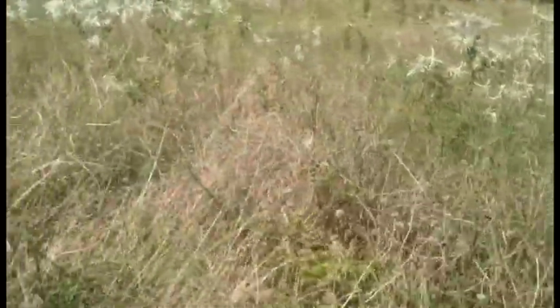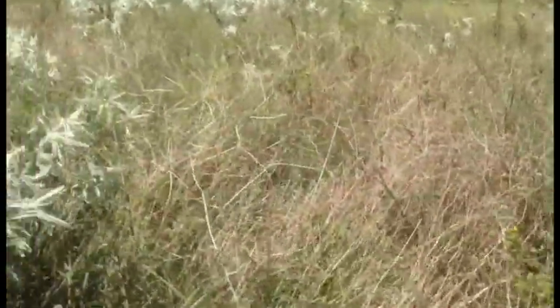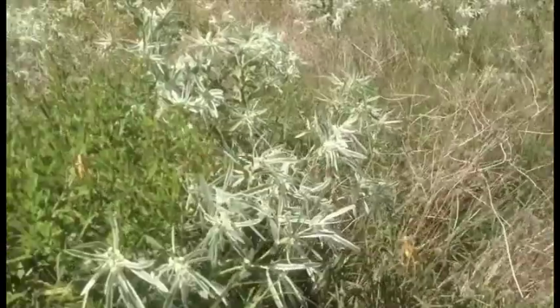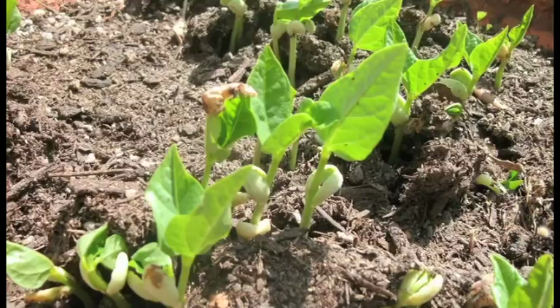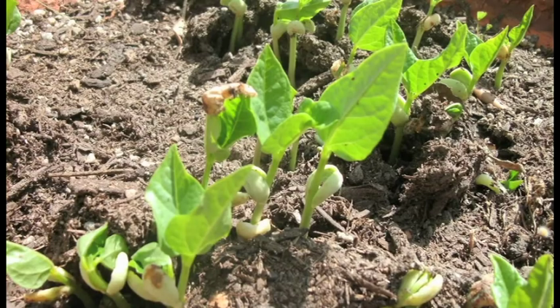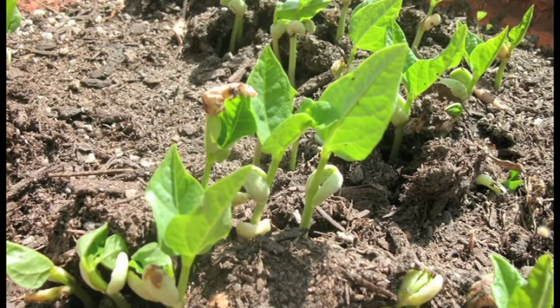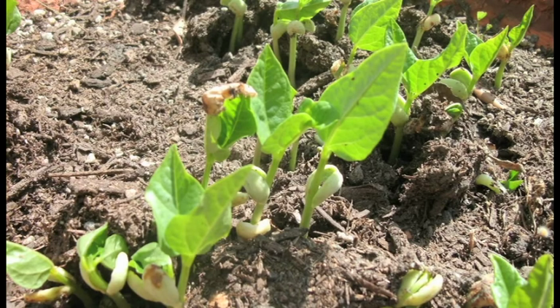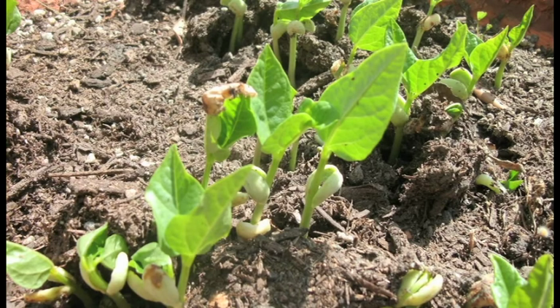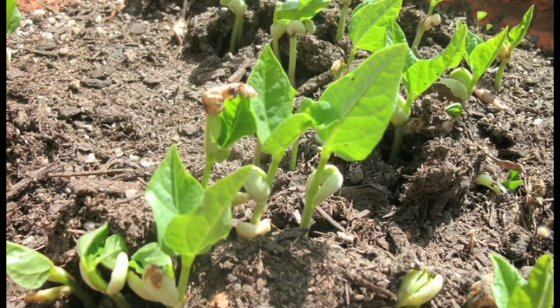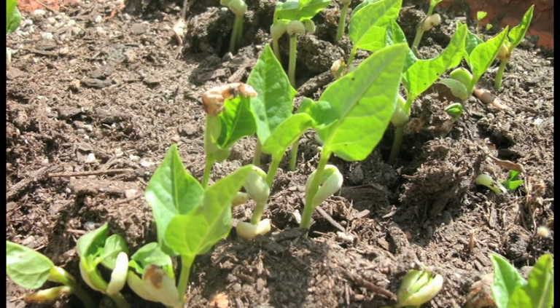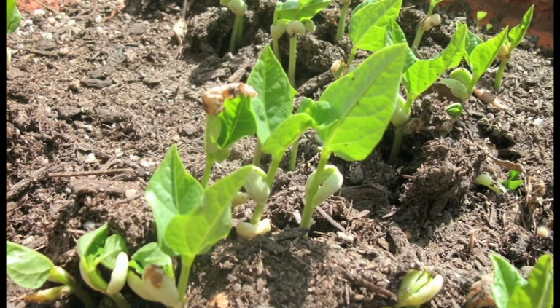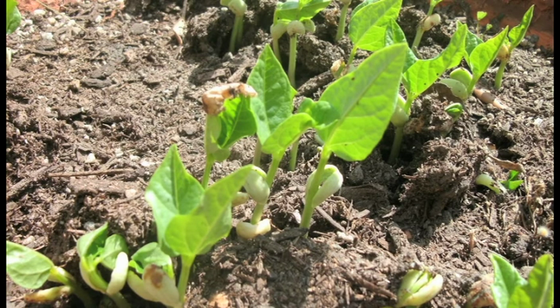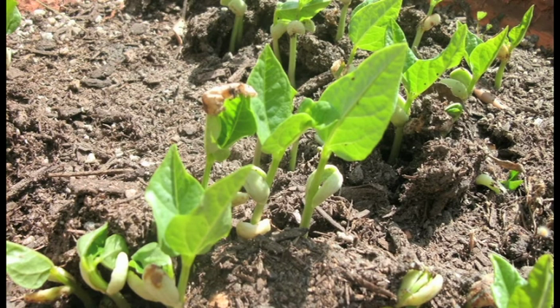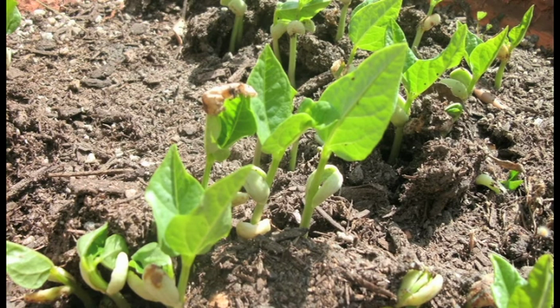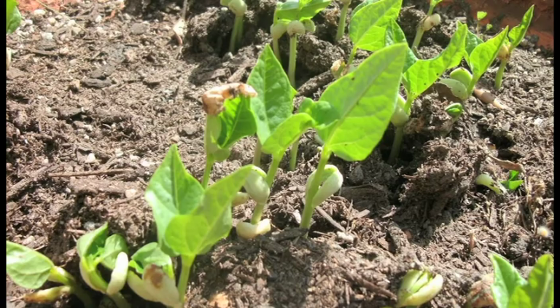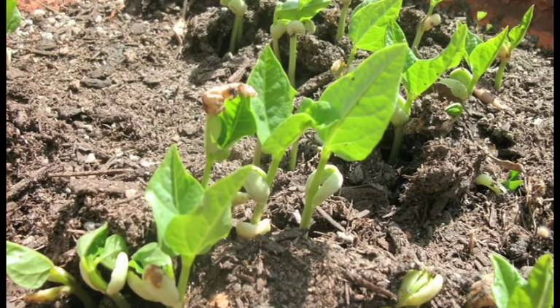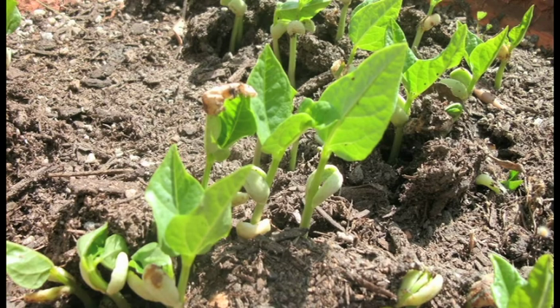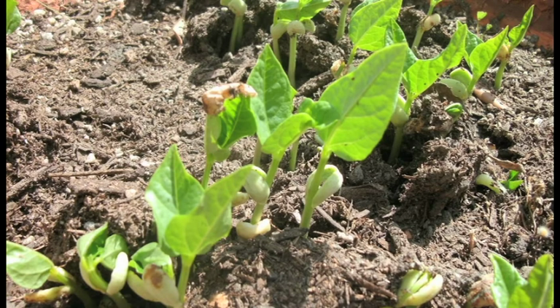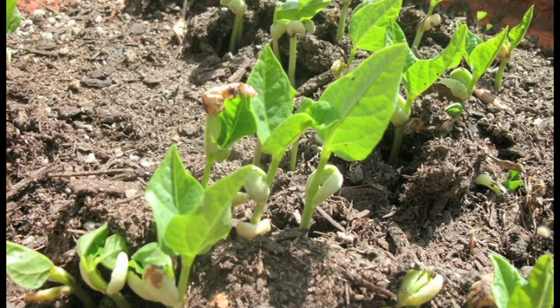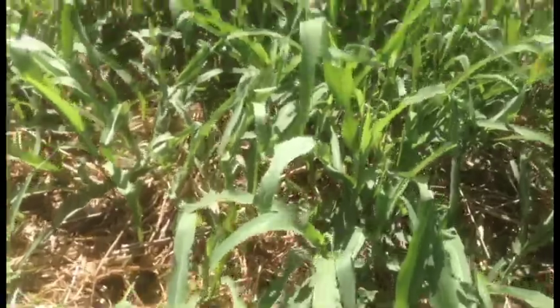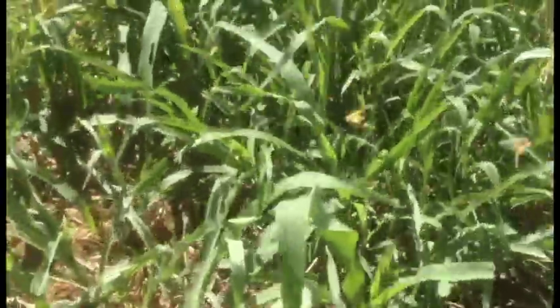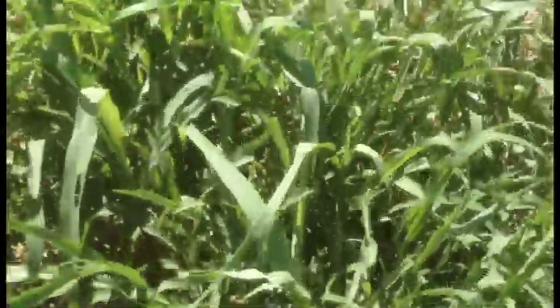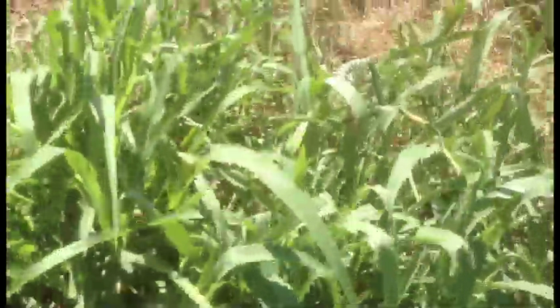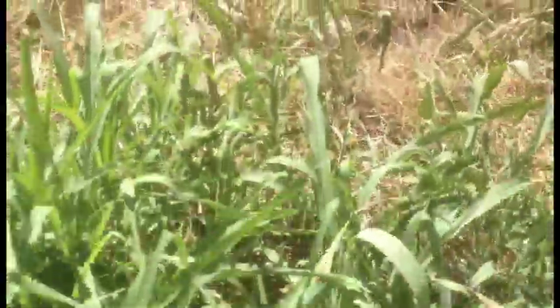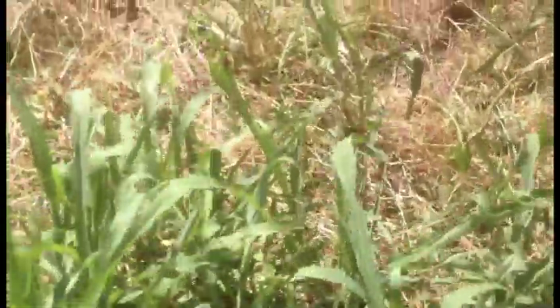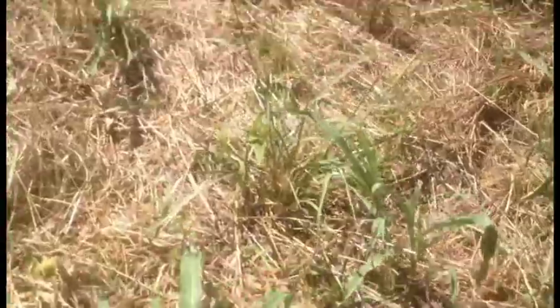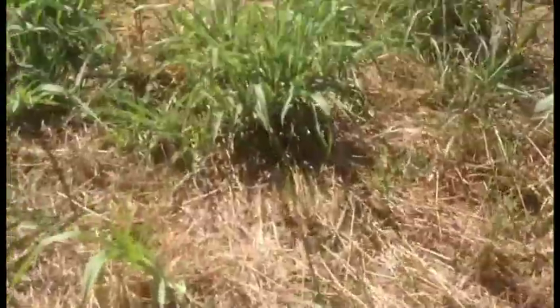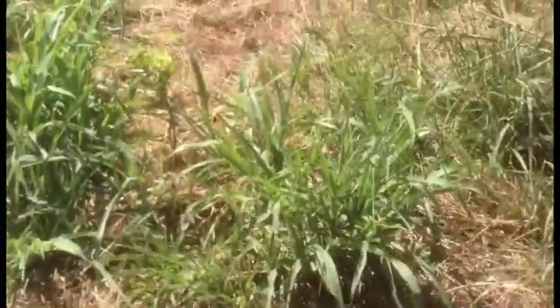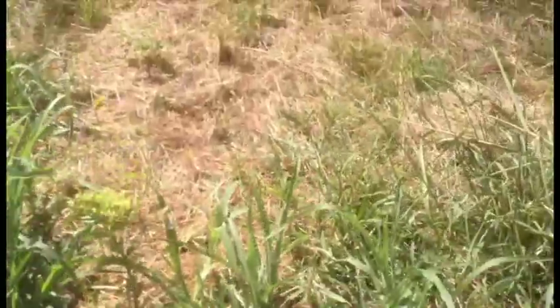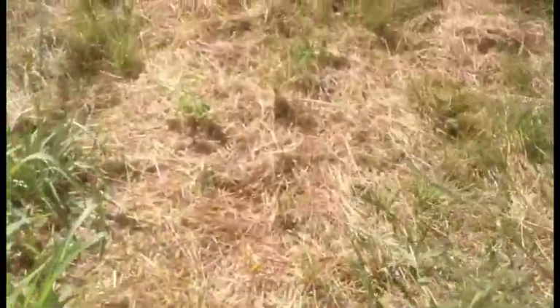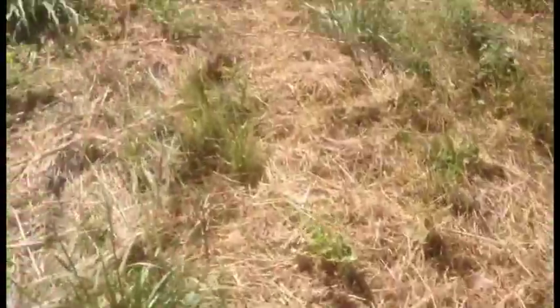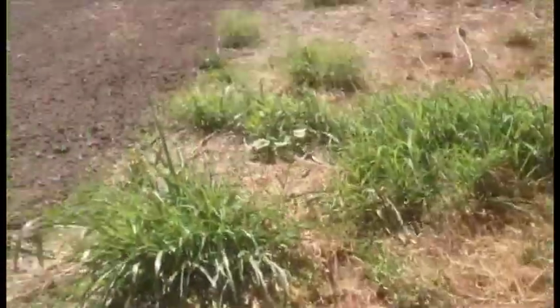We tried growing cowpeas, a legume, this spring to try to put some nitrogen into the soil. They came up and were doing well until the grasshoppers devoured them one weekend. So now we're moving to a winter cover crop, and we're planting oats.